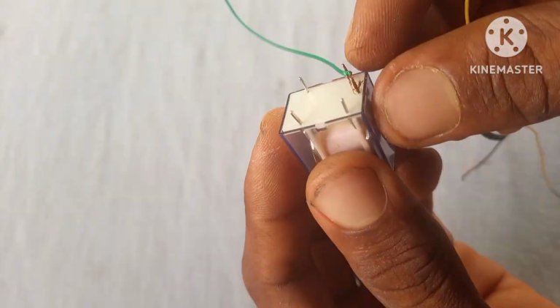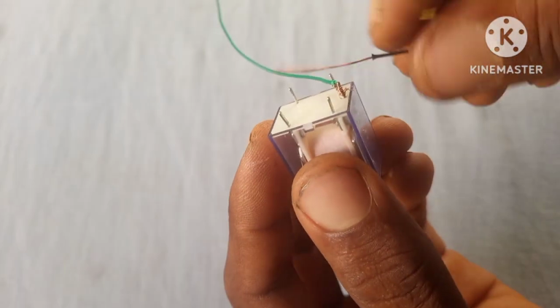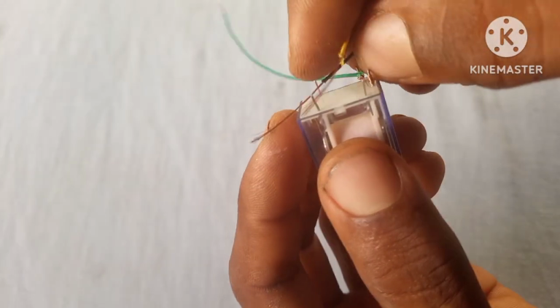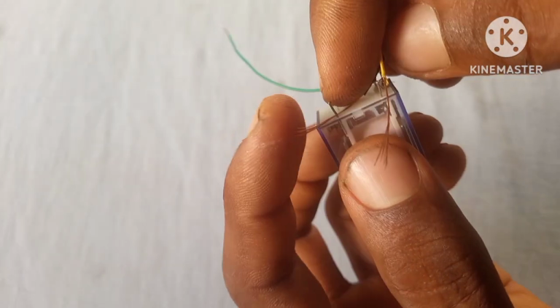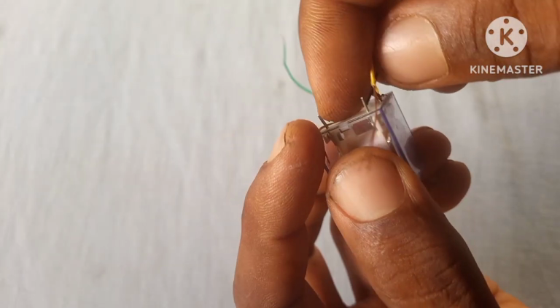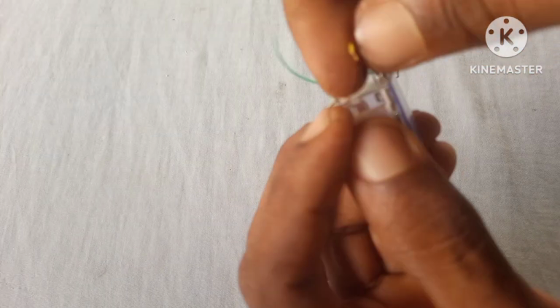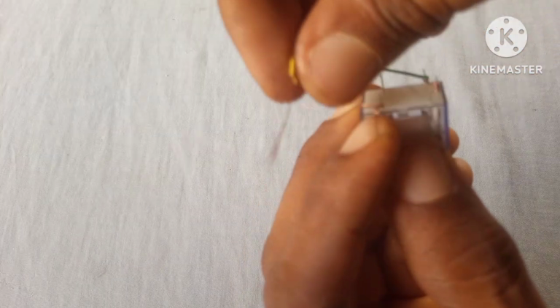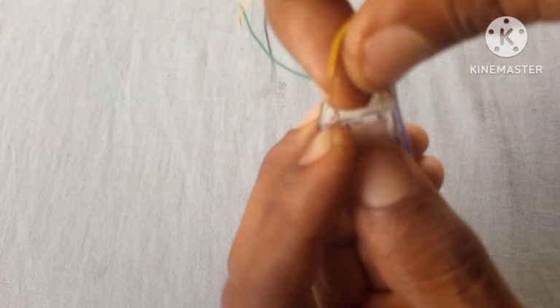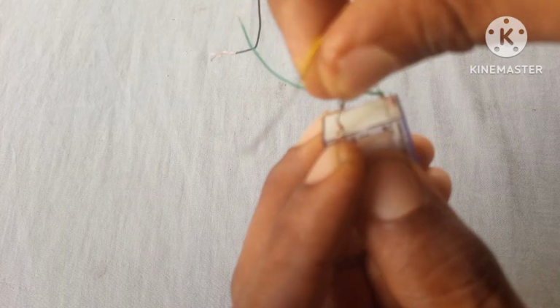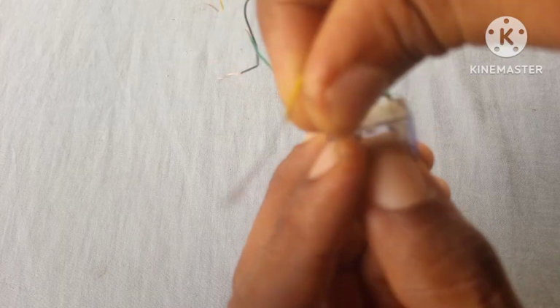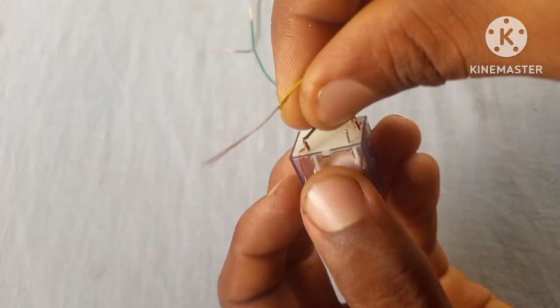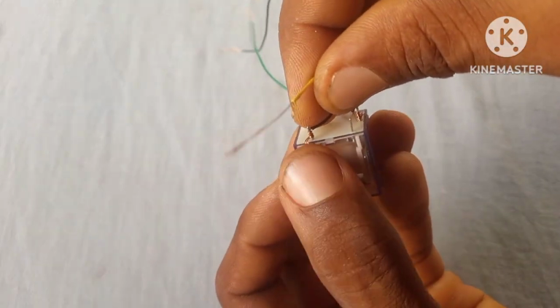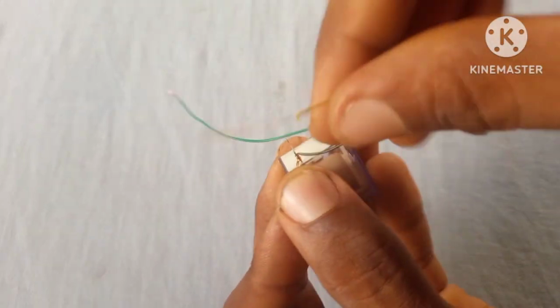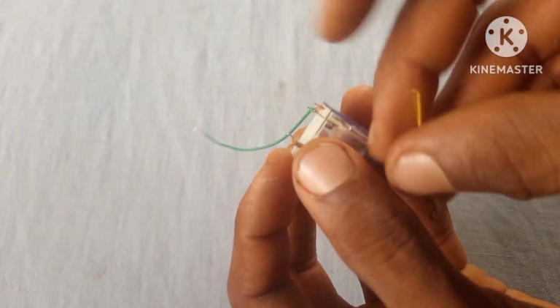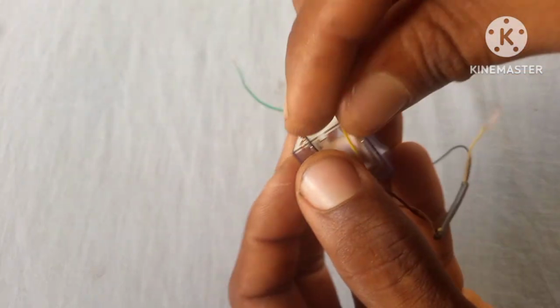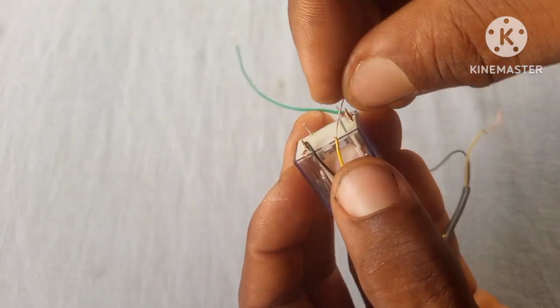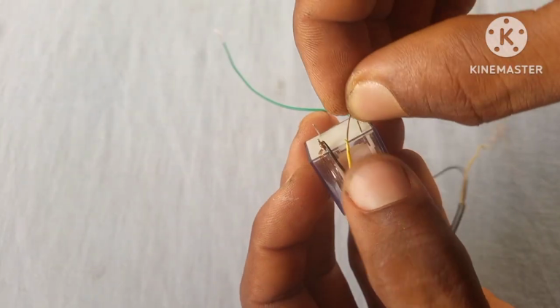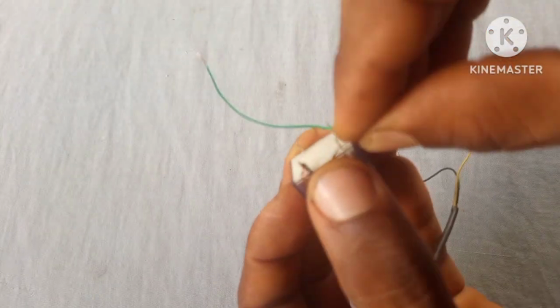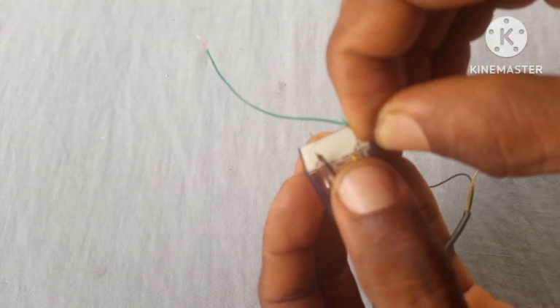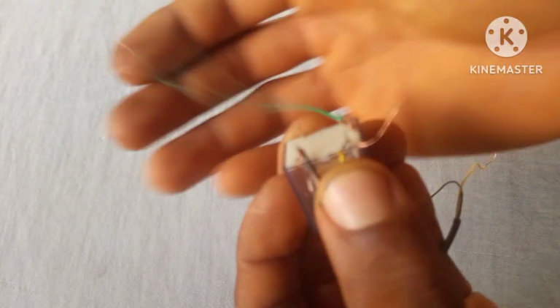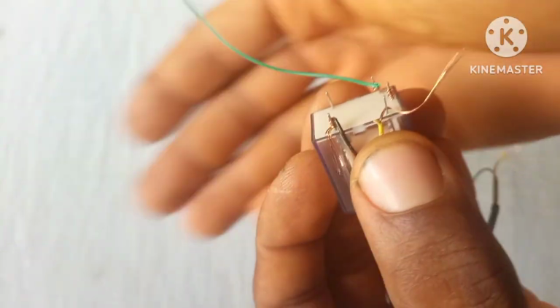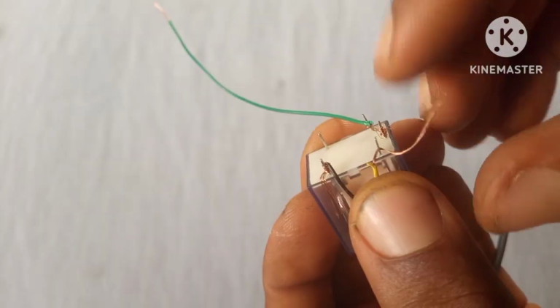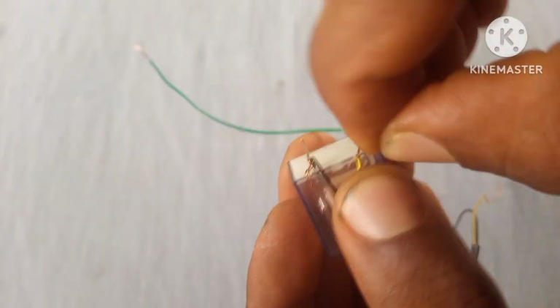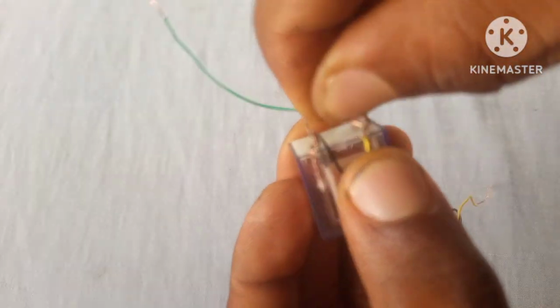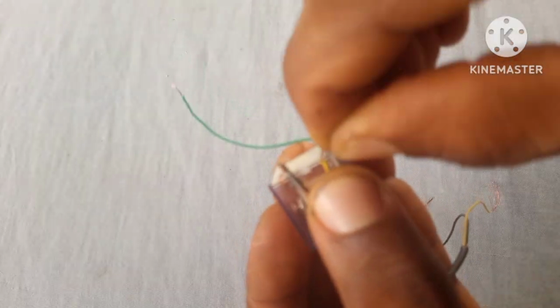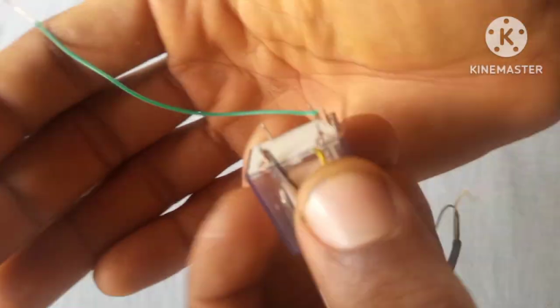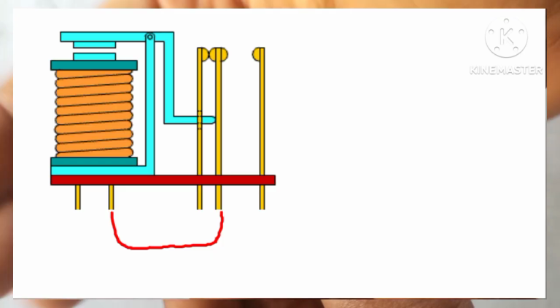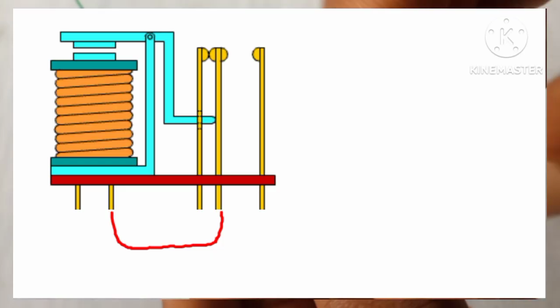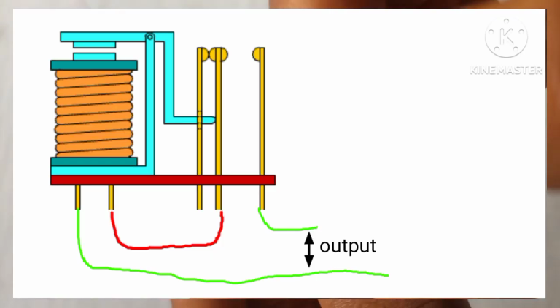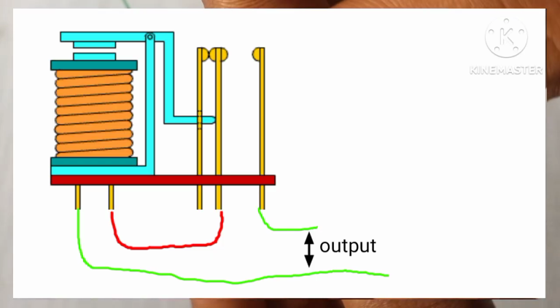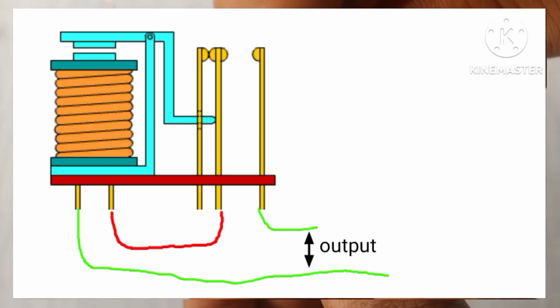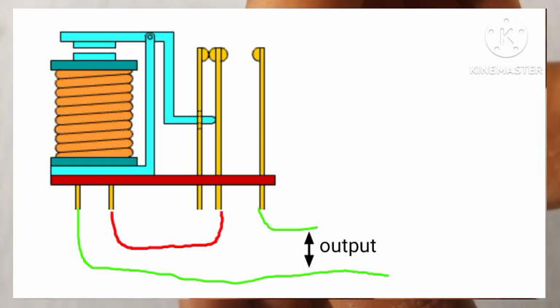Now we're gonna hook up some wires to the normally open of the relay contact, and also hook up another wire to the coil of the relay. These are the points where we're gonna get our output from the battery.